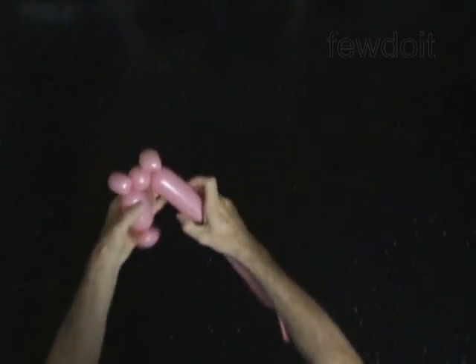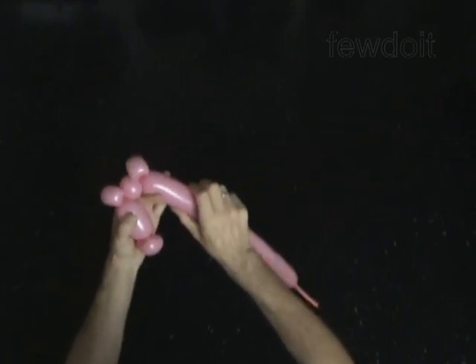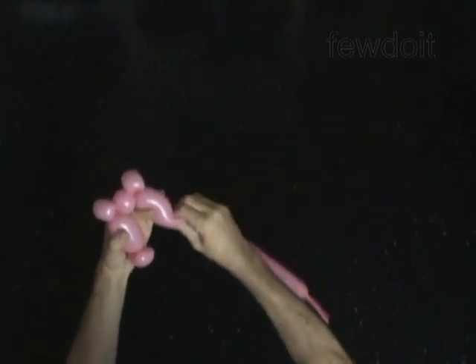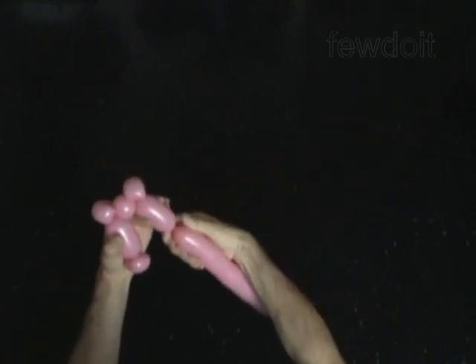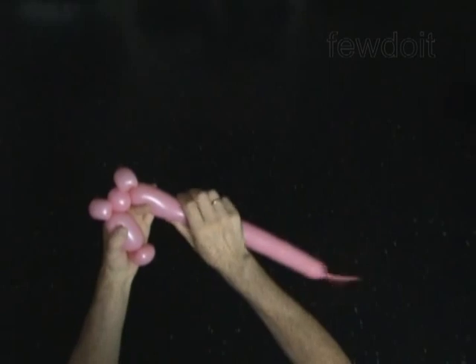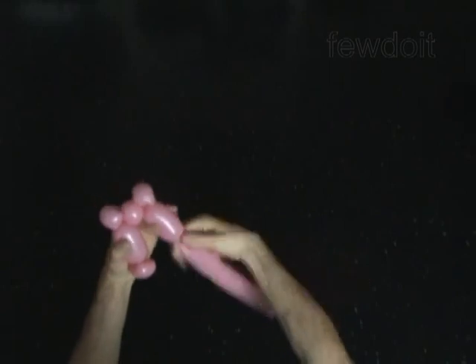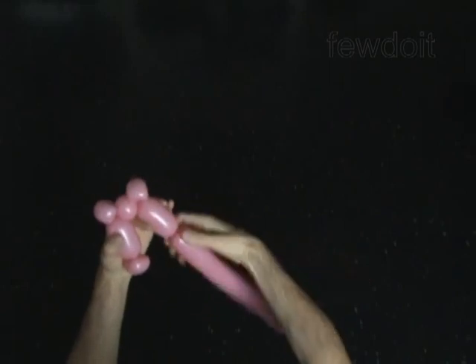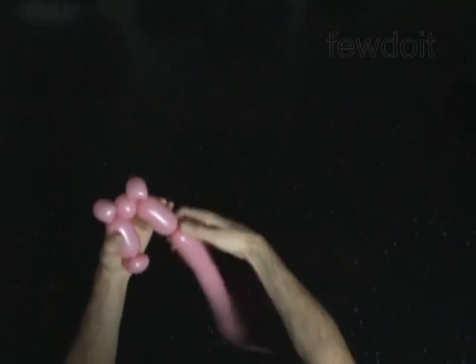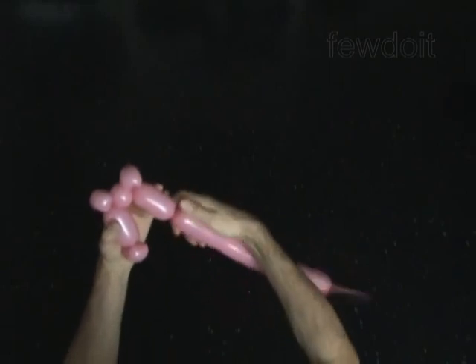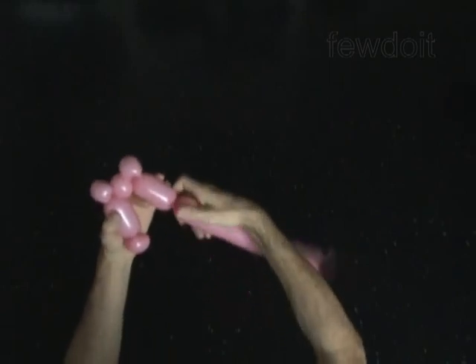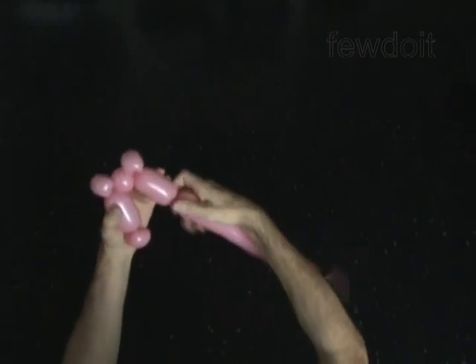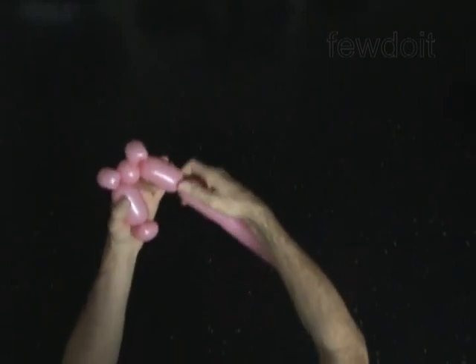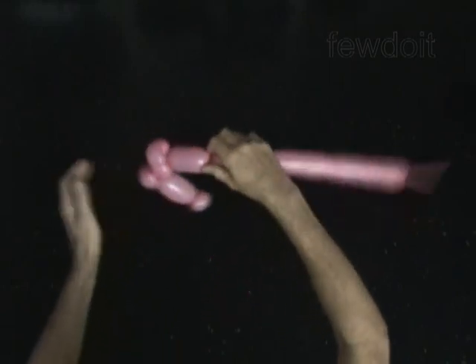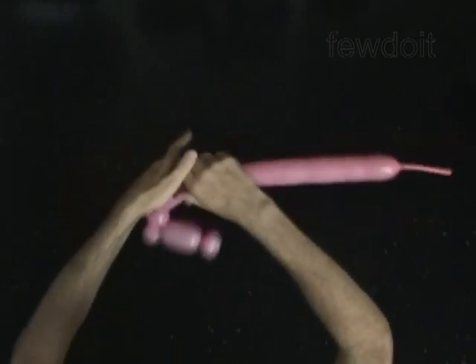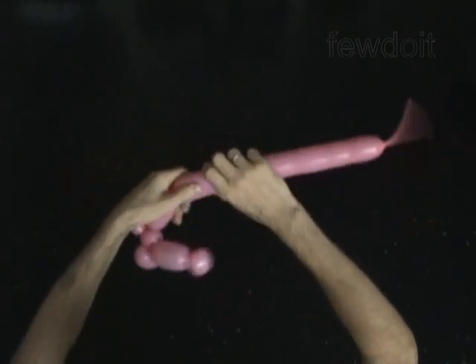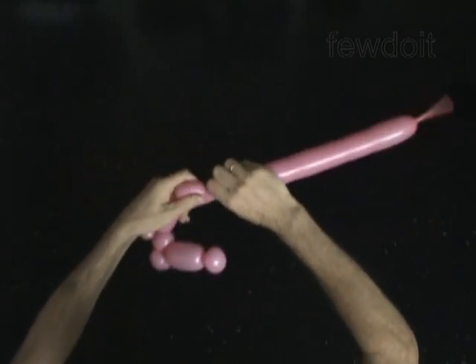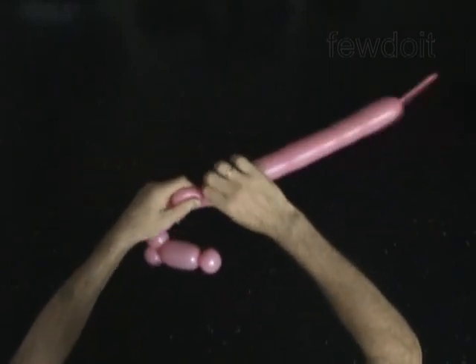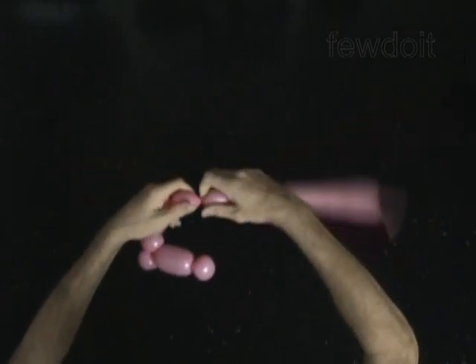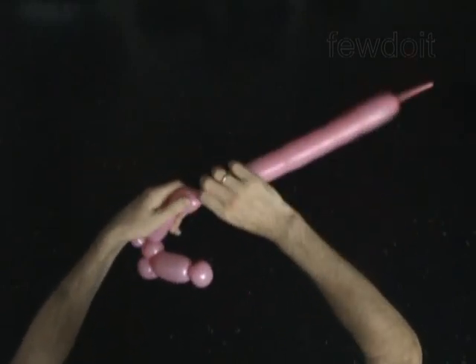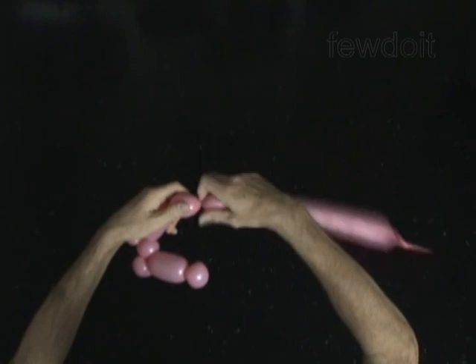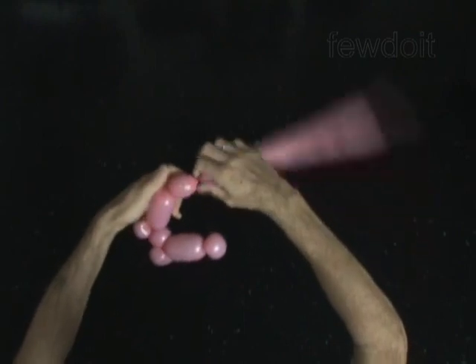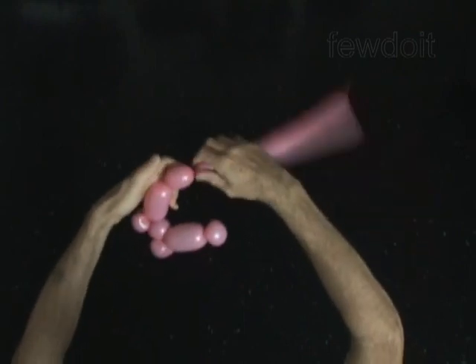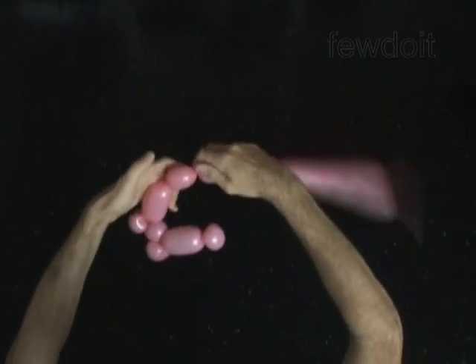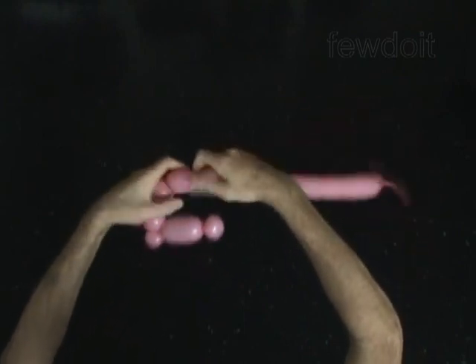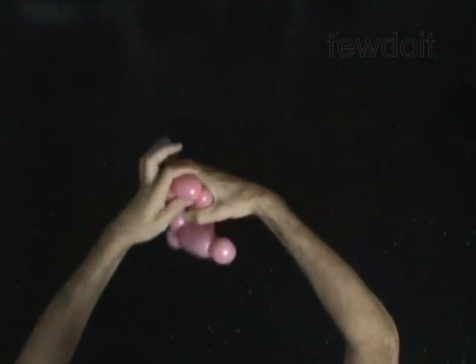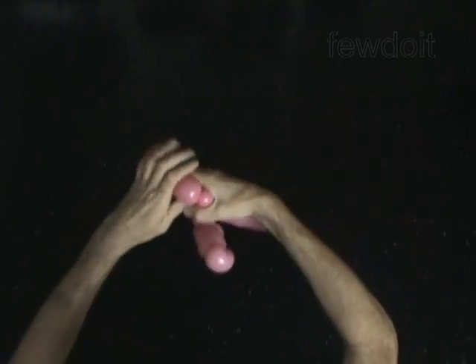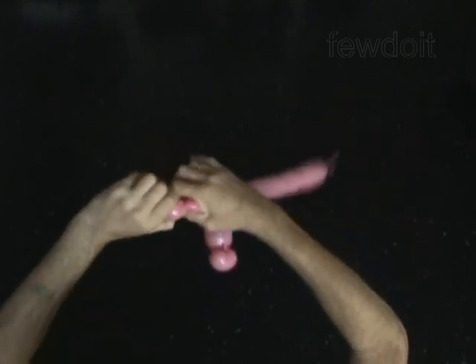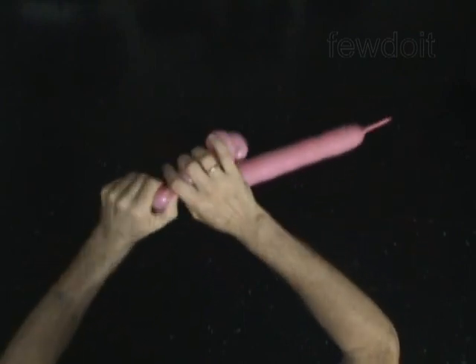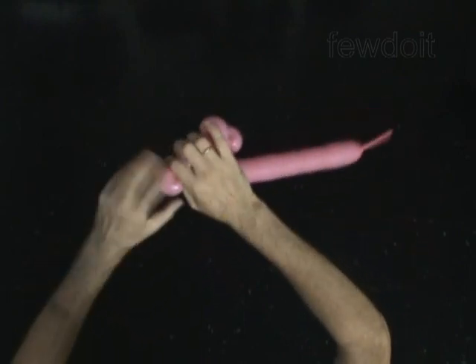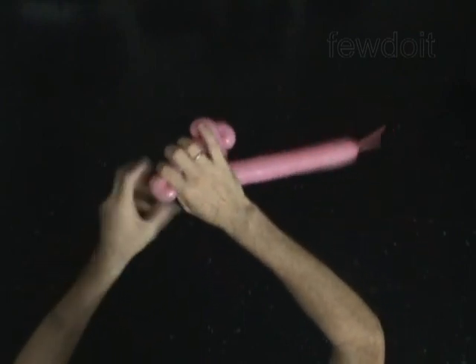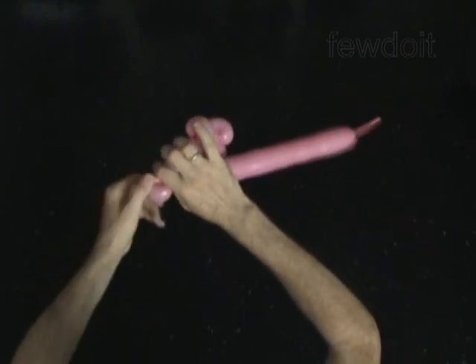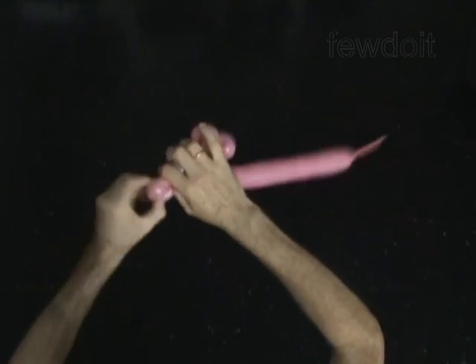Twist the sixth 3-inch bubble. Twist the seventh soft 1-inch bubble. Lock both ends of the seventh bubble in one lock twist.